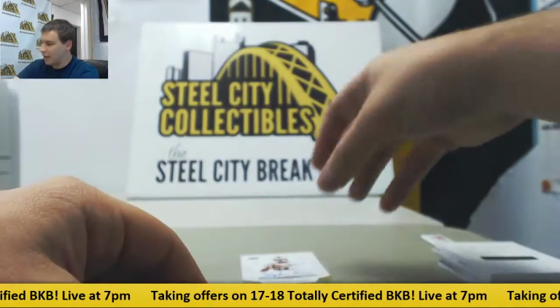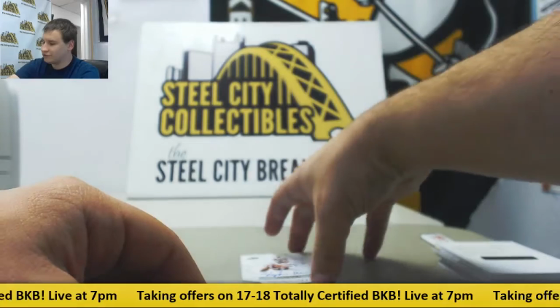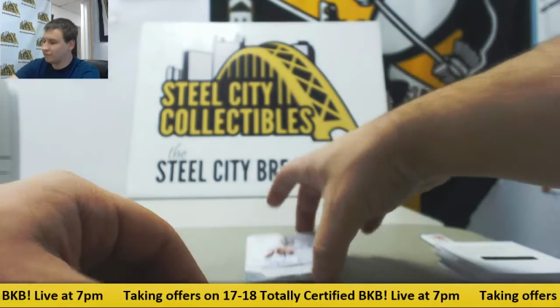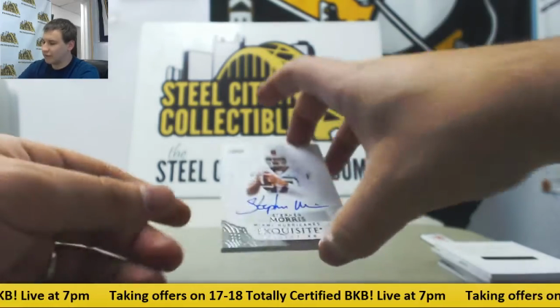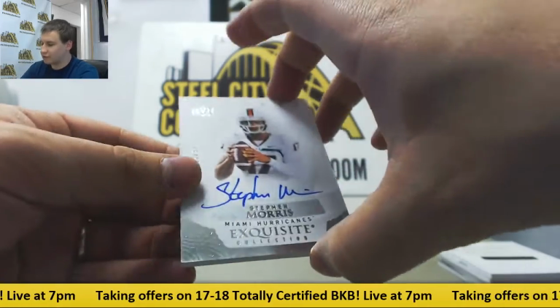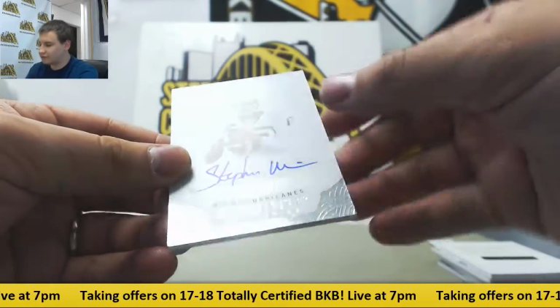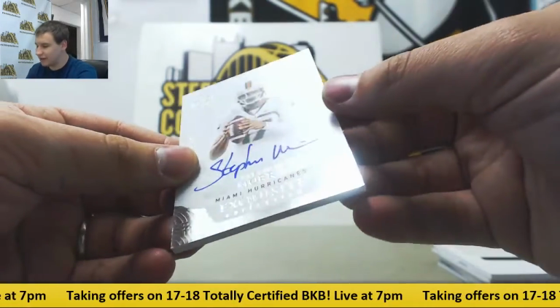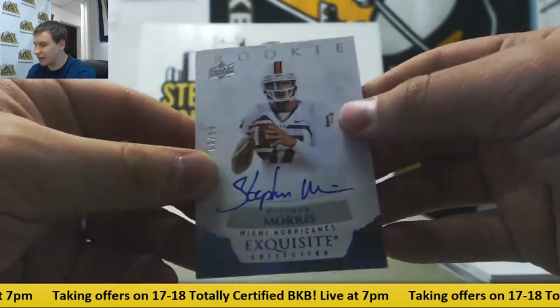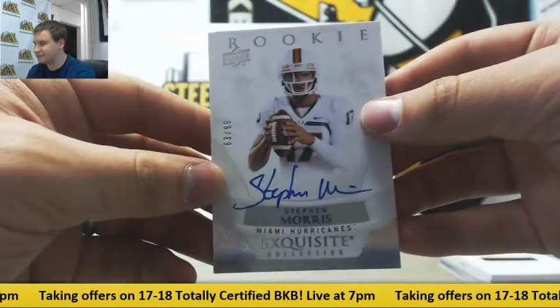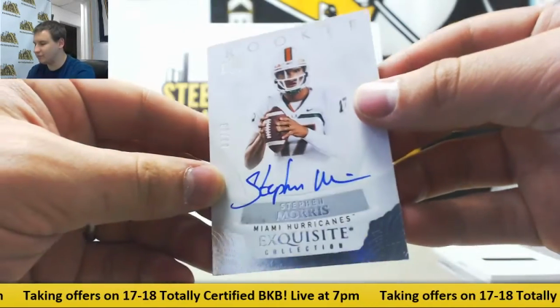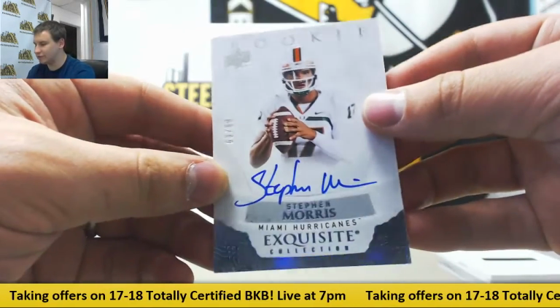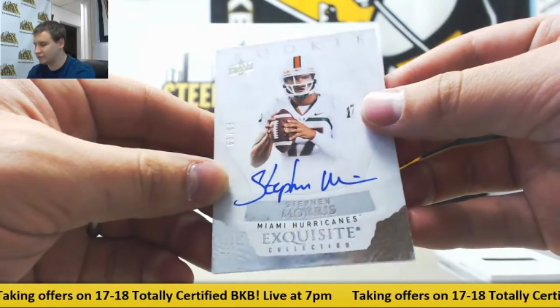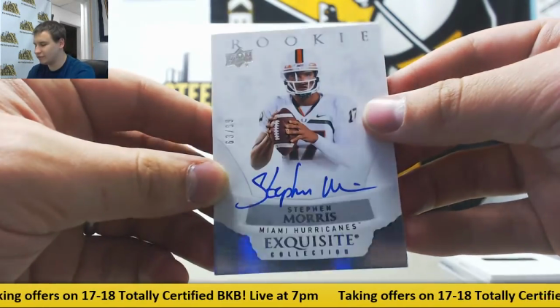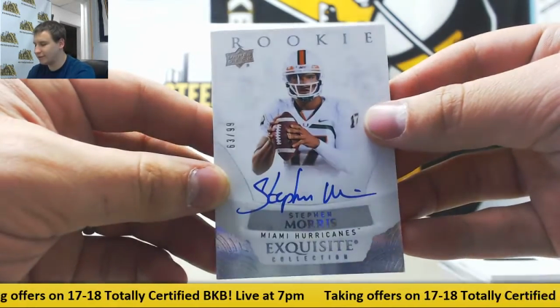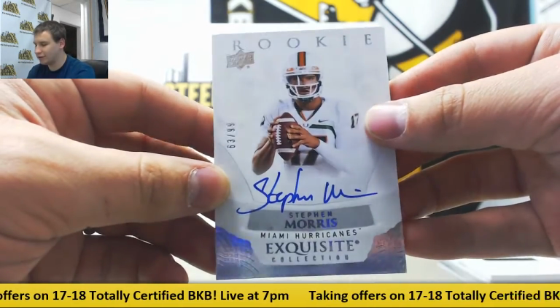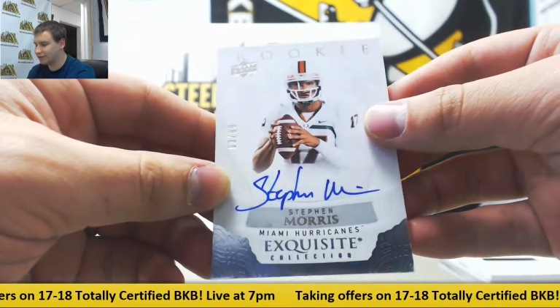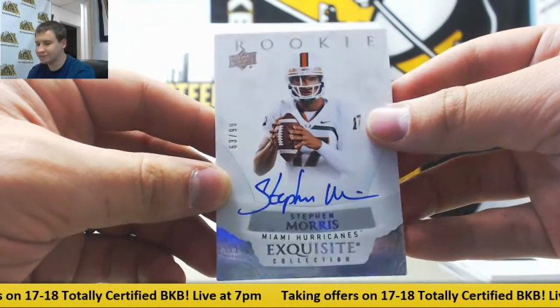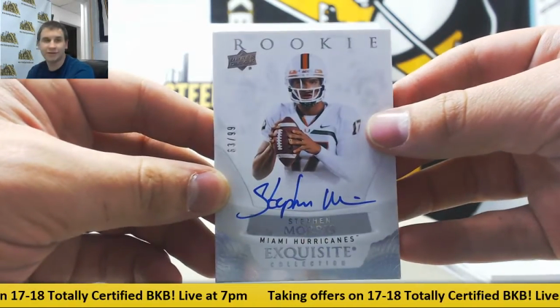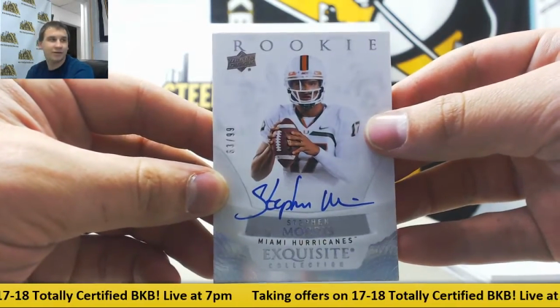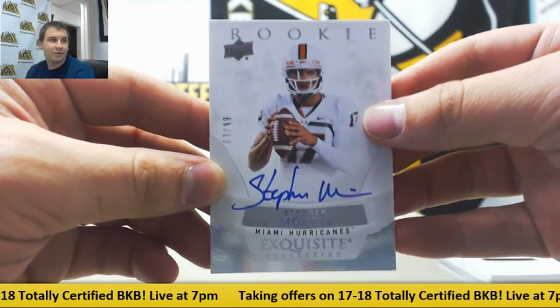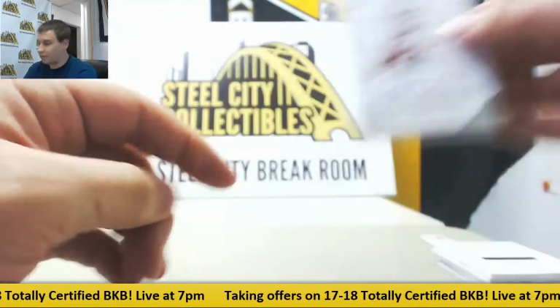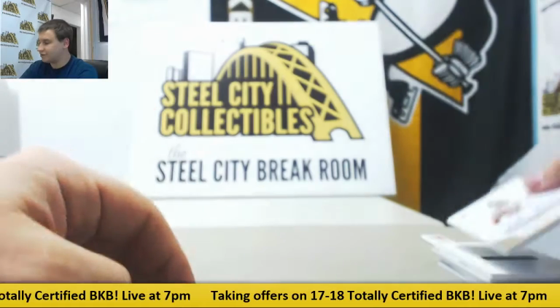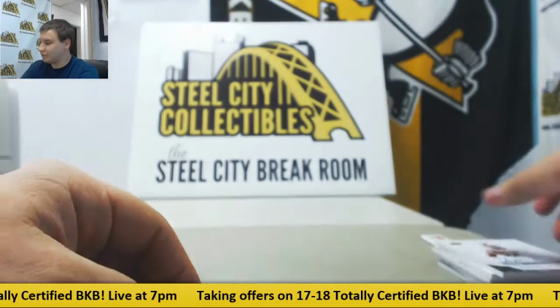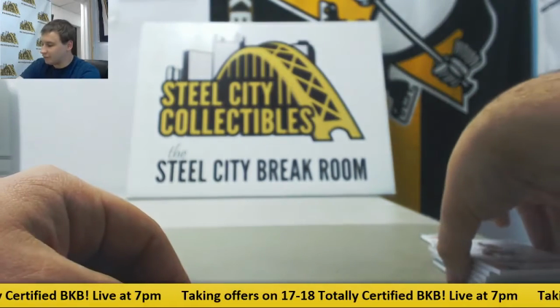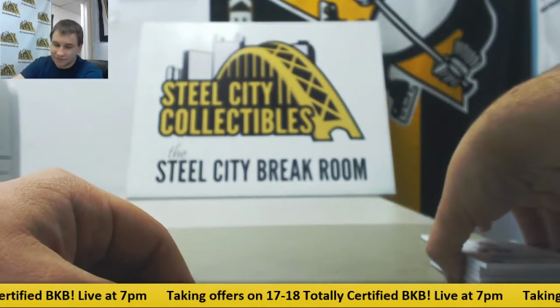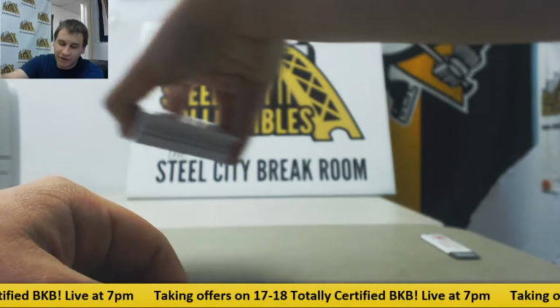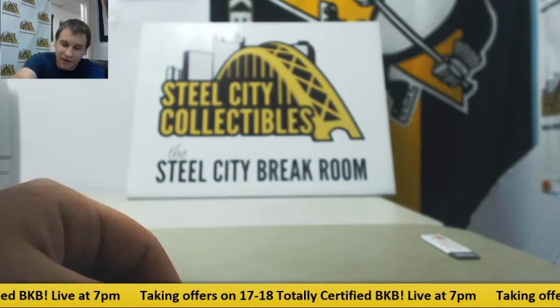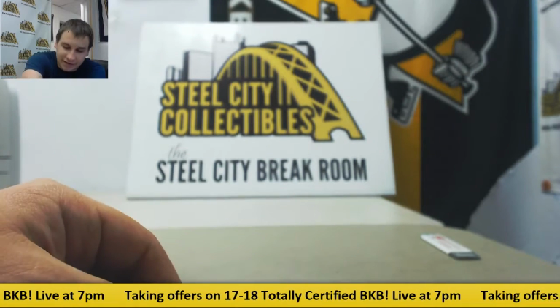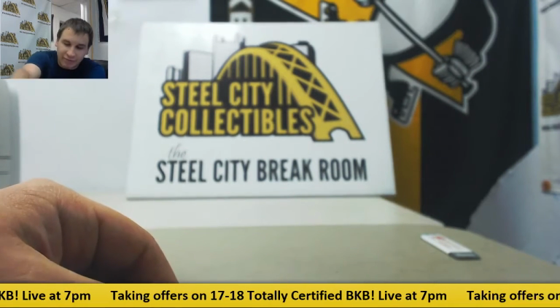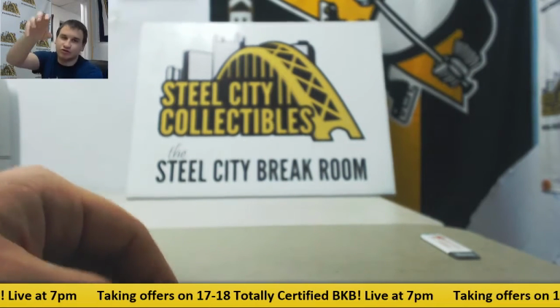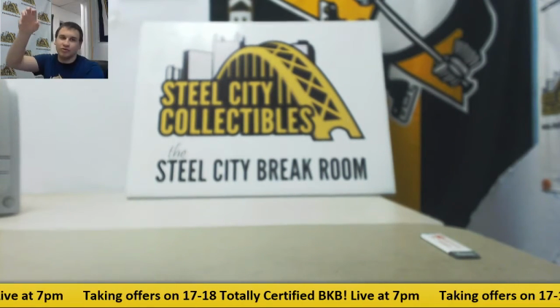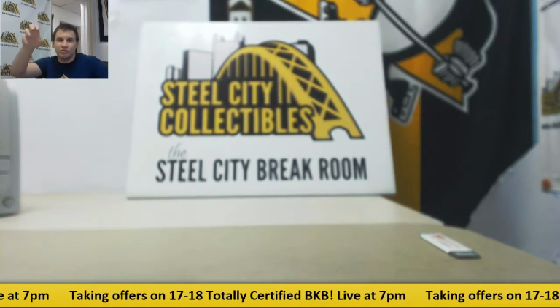And we'll finish it off with a rookie auto to 99, Stephen Morris for the Miami Hurricanes. But nonetheless, very nice Dan Marino-Drew Brees dual there.